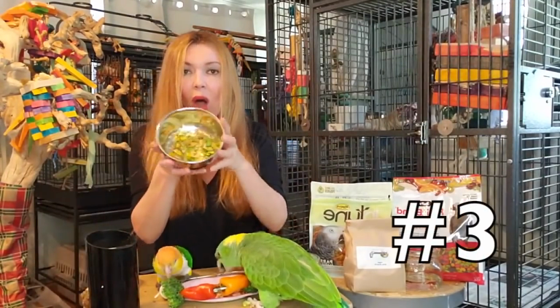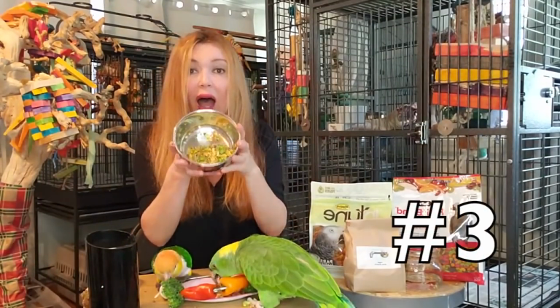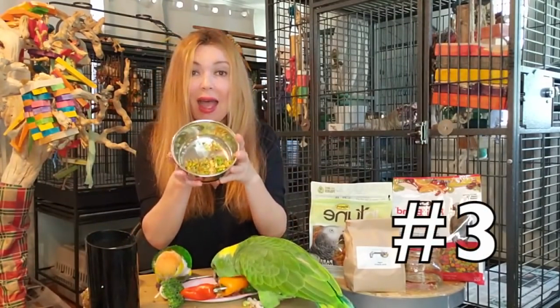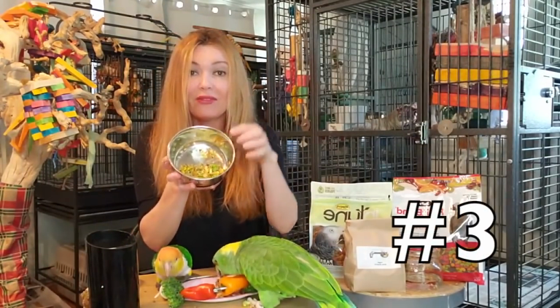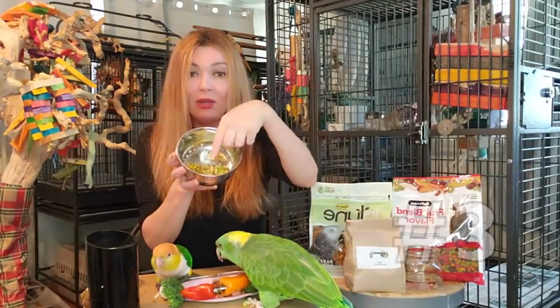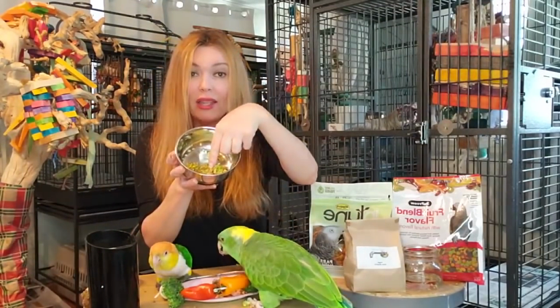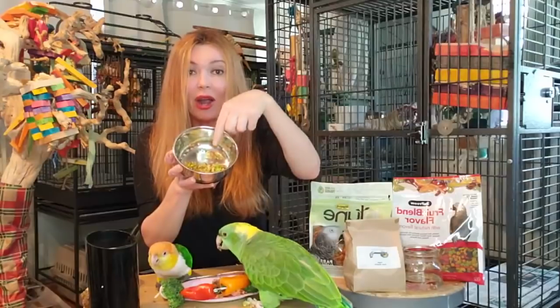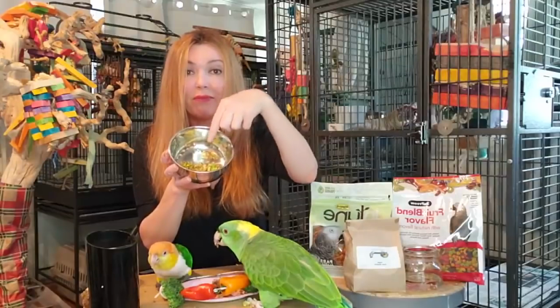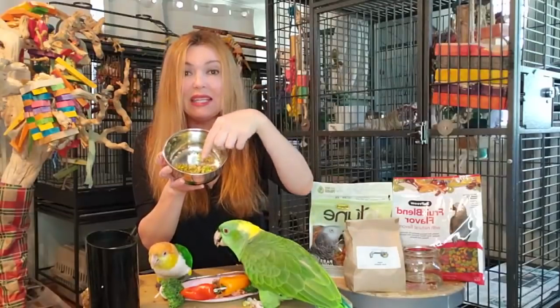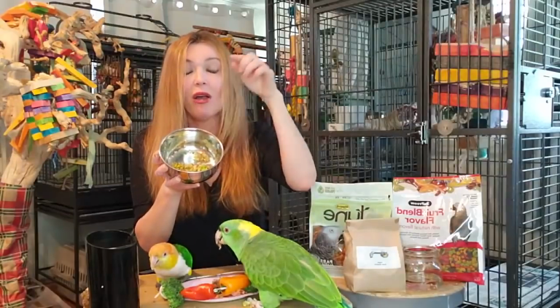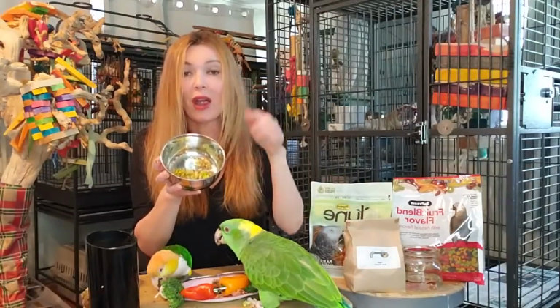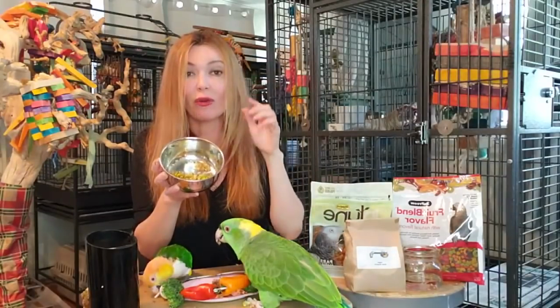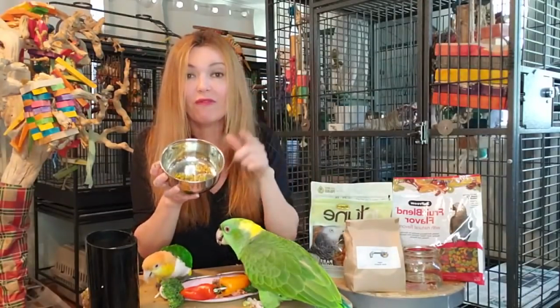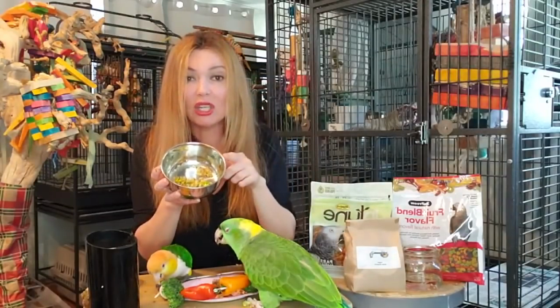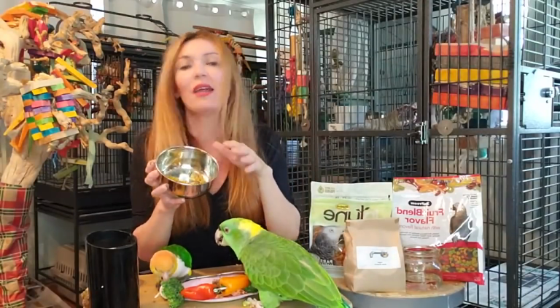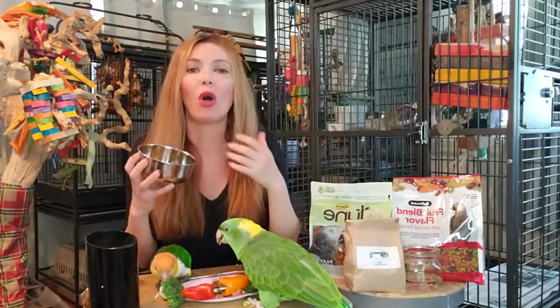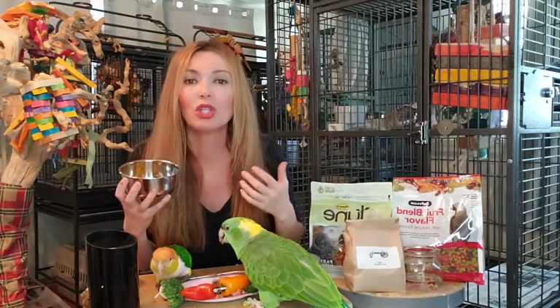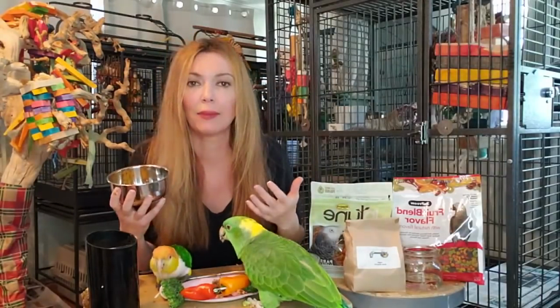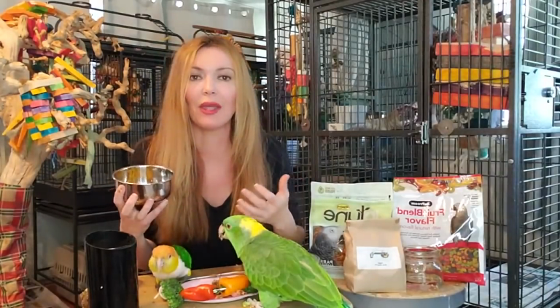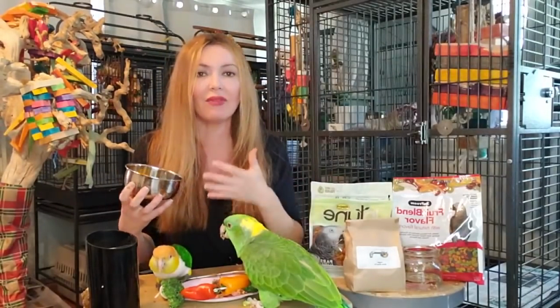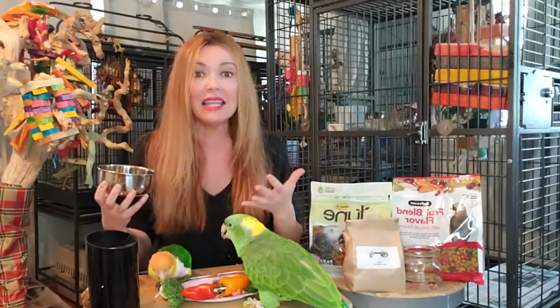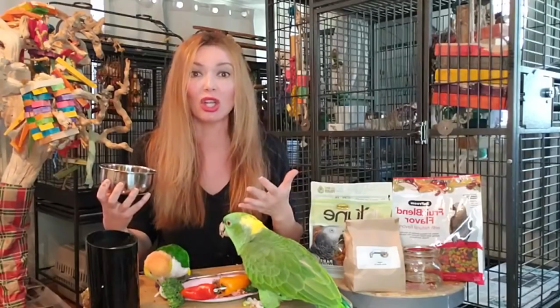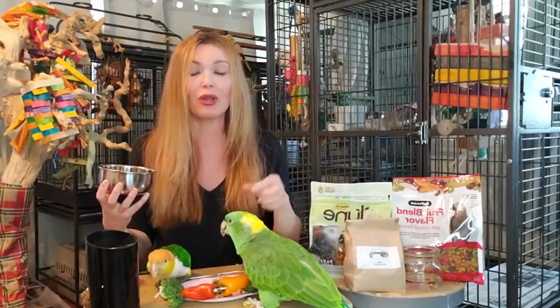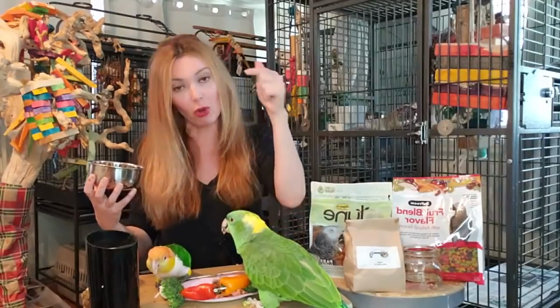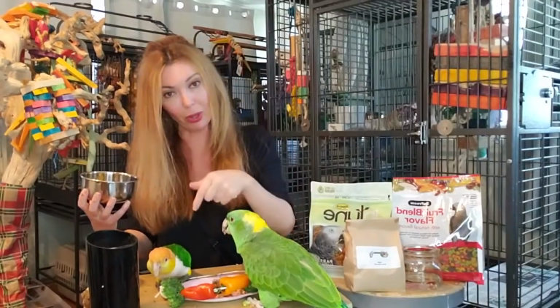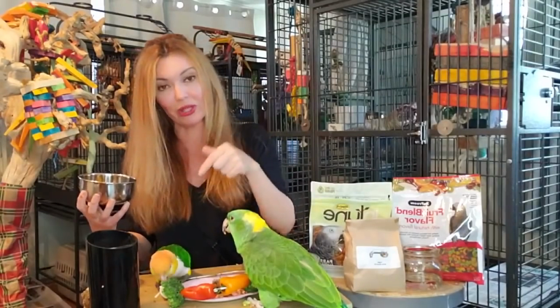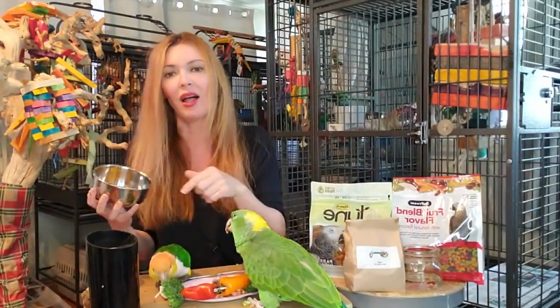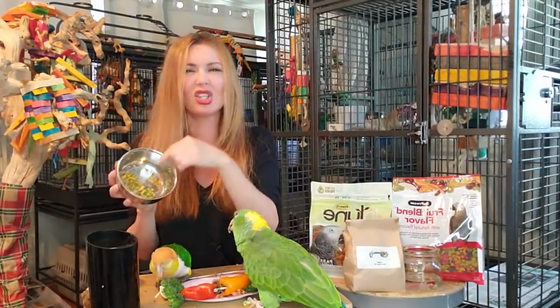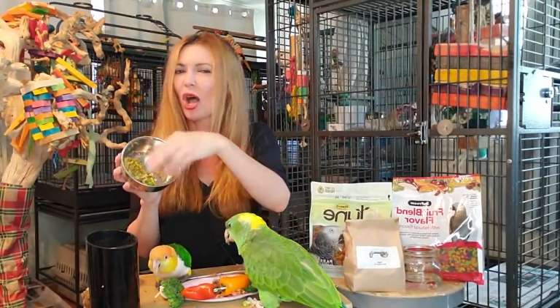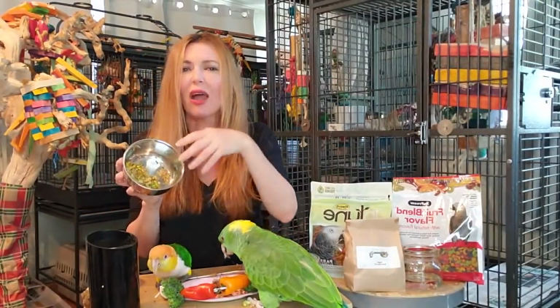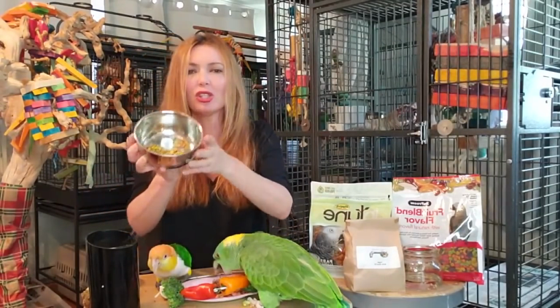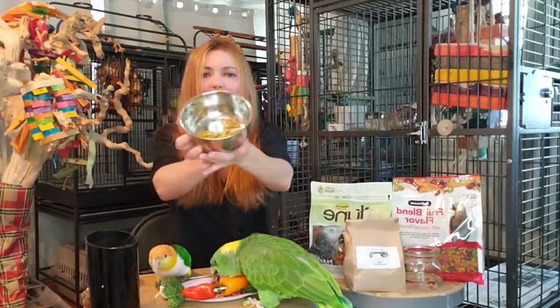Now I have quinoa in here, I have peas, fresh veggies, and they've all been chopped up. And I have a ninja chopper - the link will be below as well - and it just chops everything super fine.